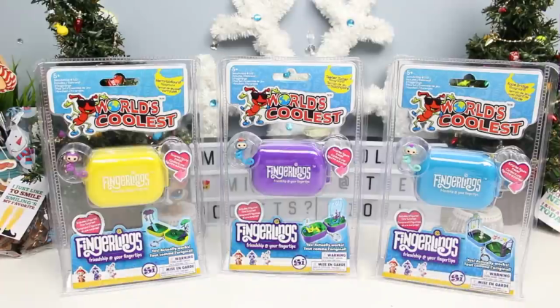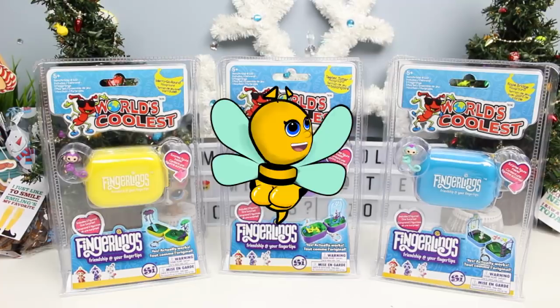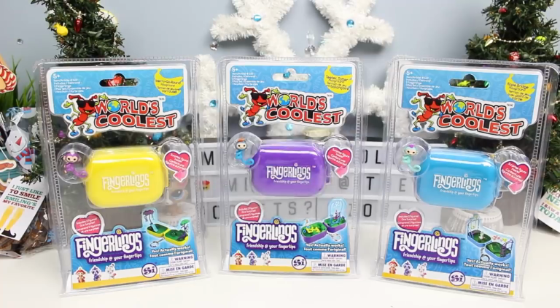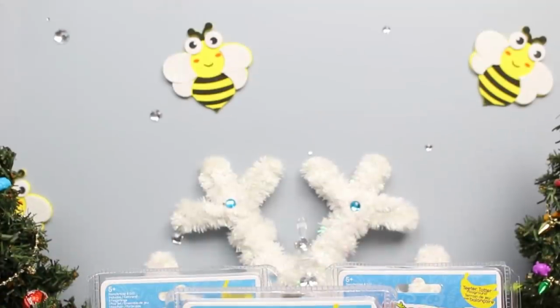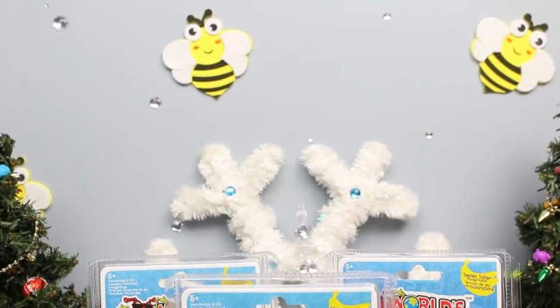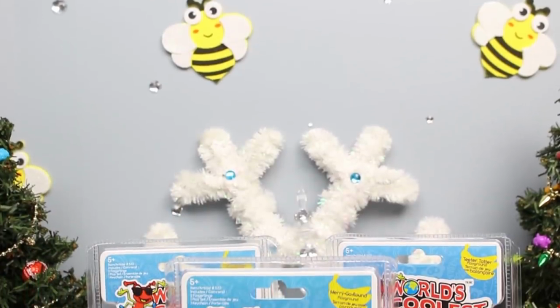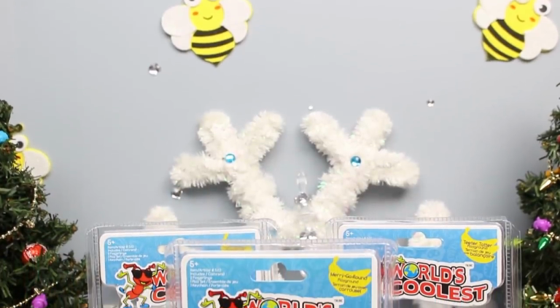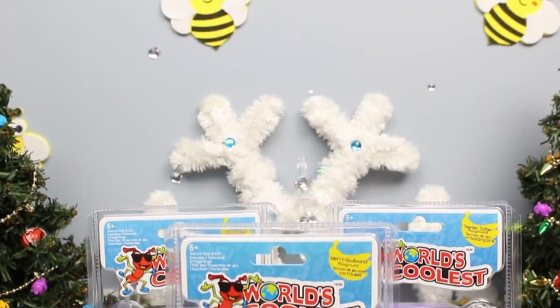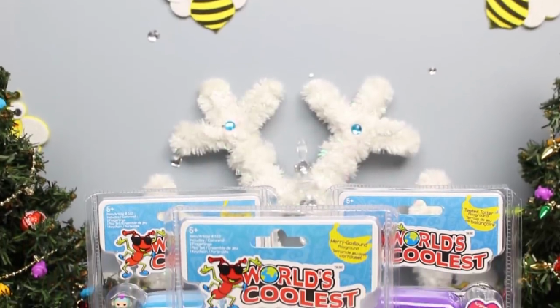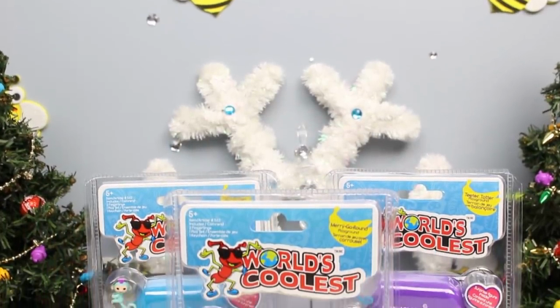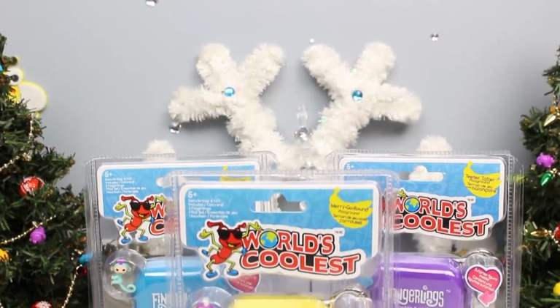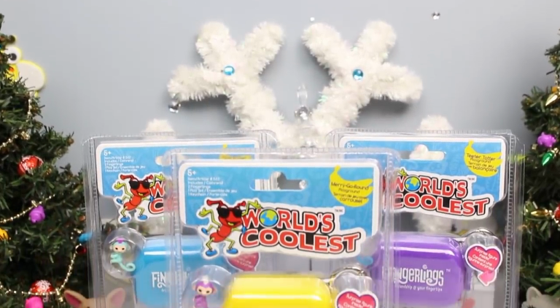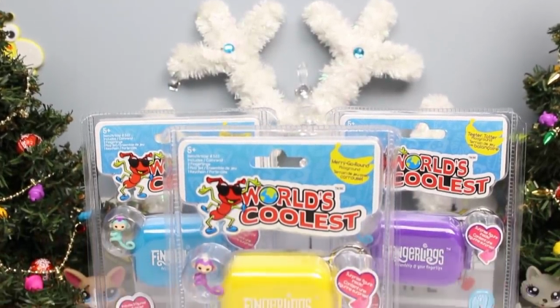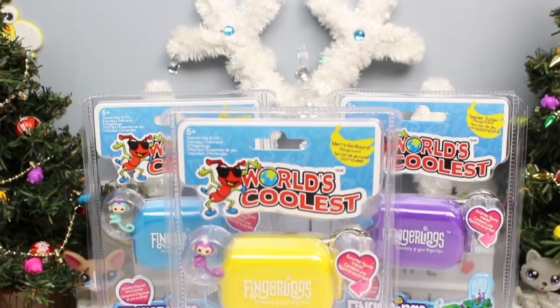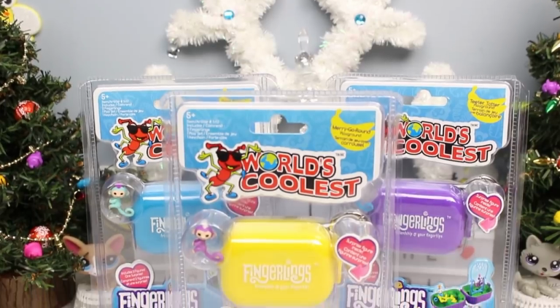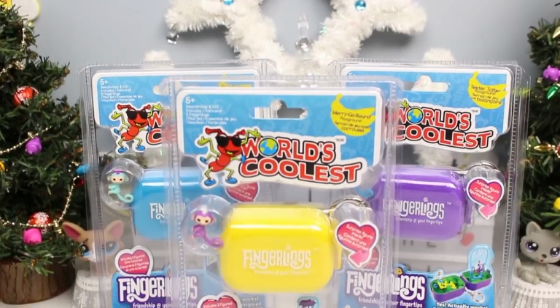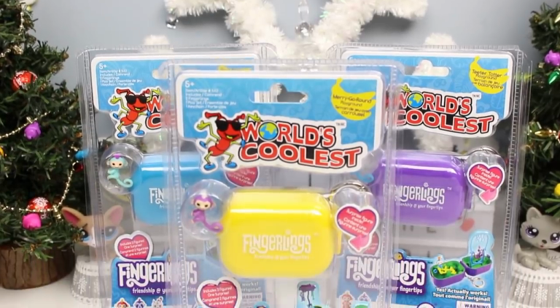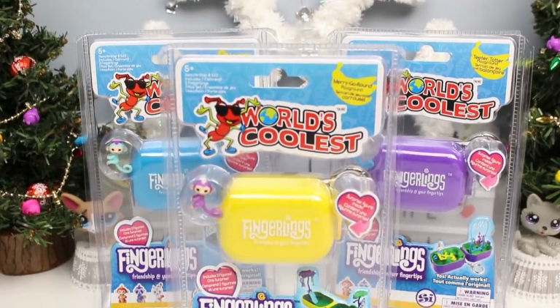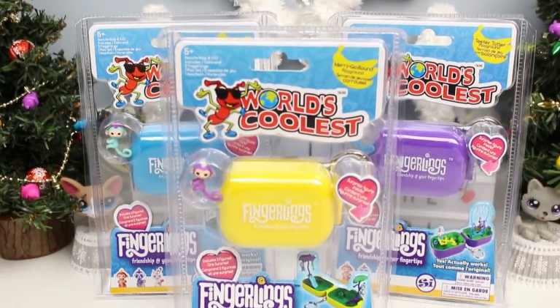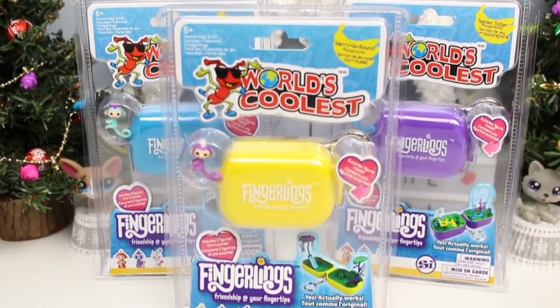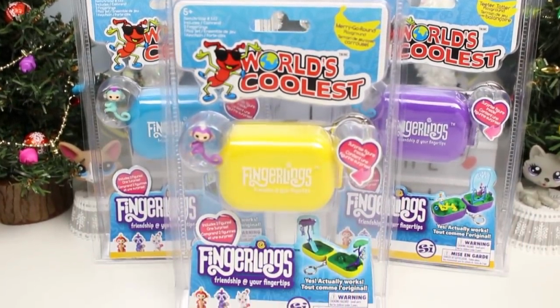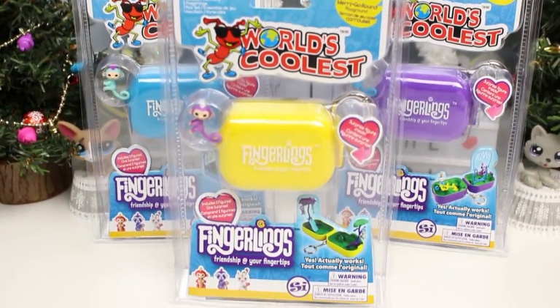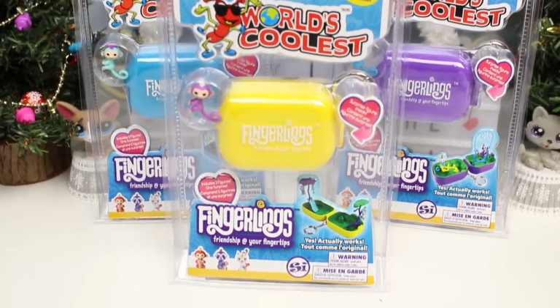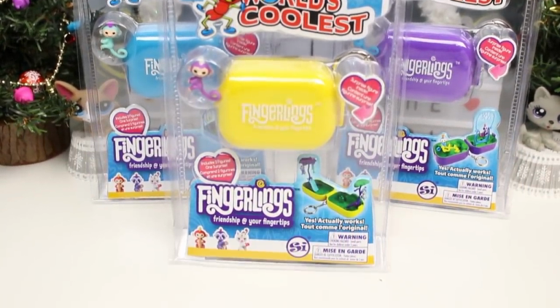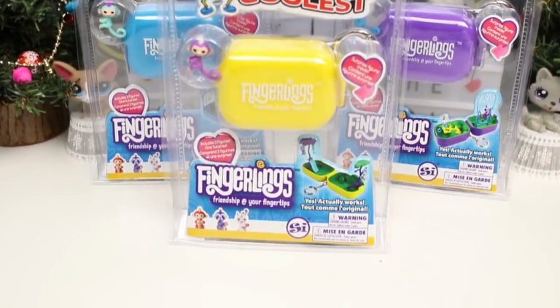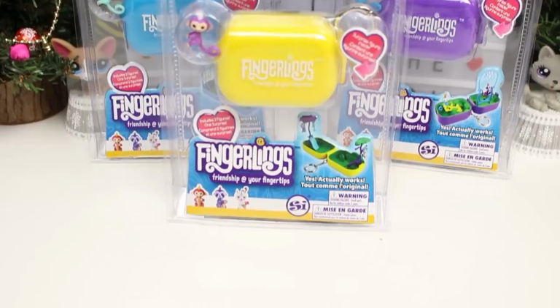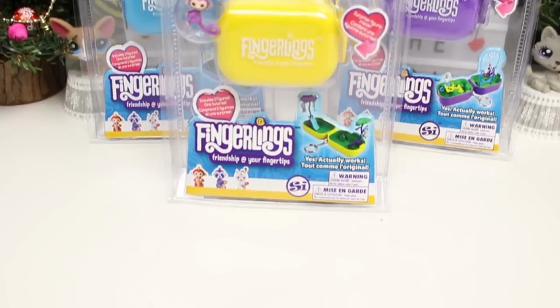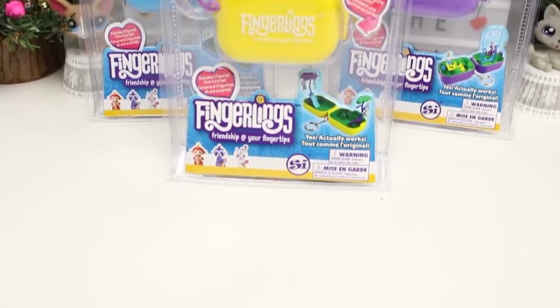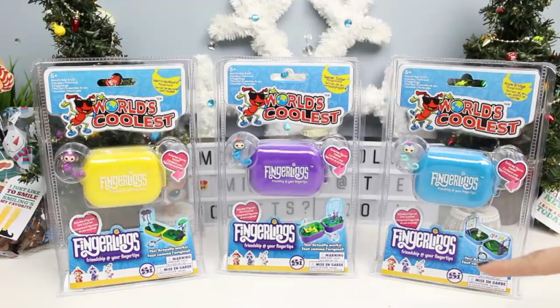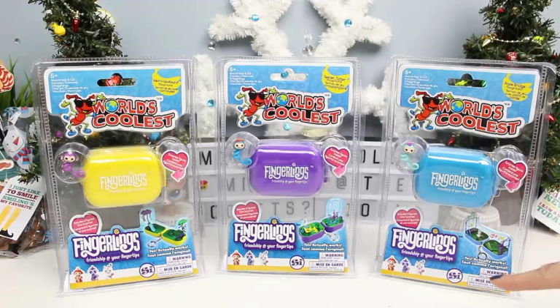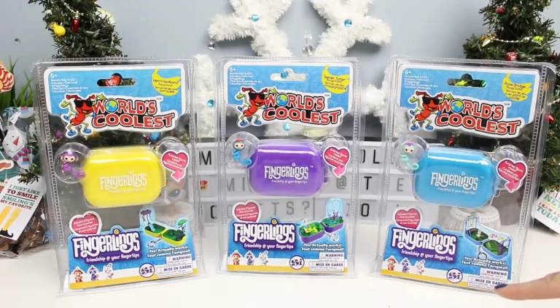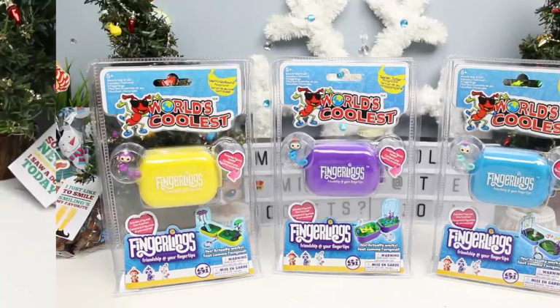Hey V-Bats! I'm back and today we have some mini pocket playgrounds from Fingerlings. I don't actually know if that's what they're called, but that's what I'm going to call them. They look pretty cool. In fact, according to the package, they are the world's coolest. So let's get to the bottom of this and see if they're telling the truth.